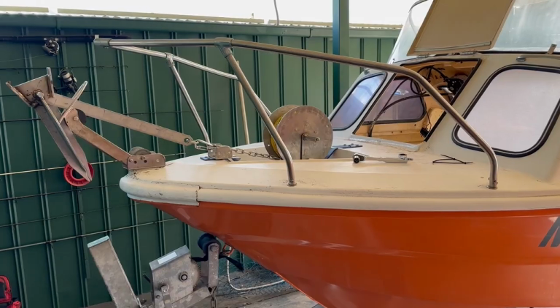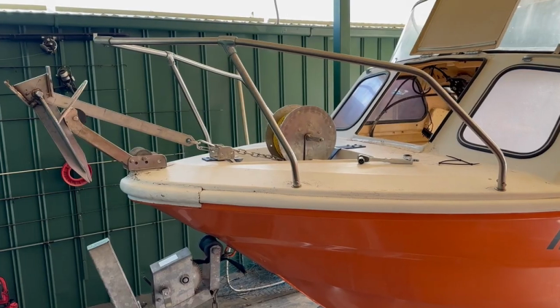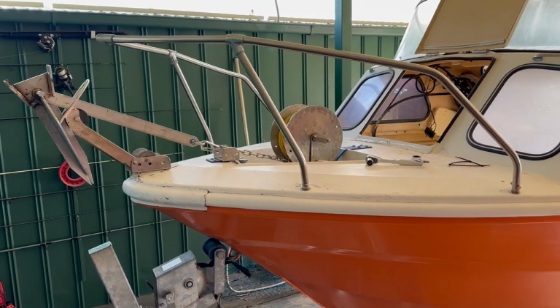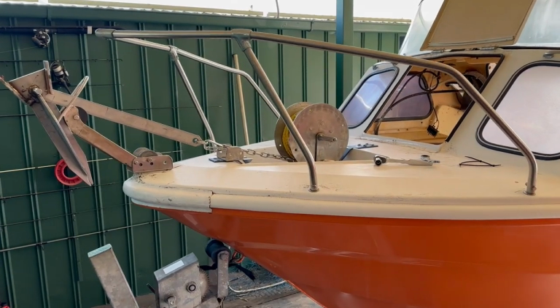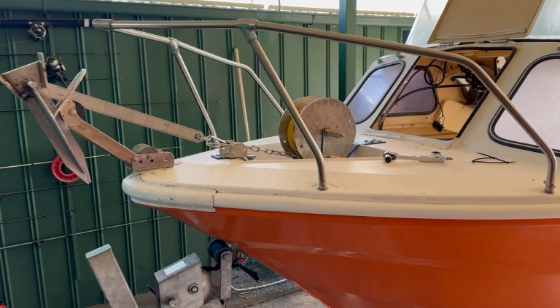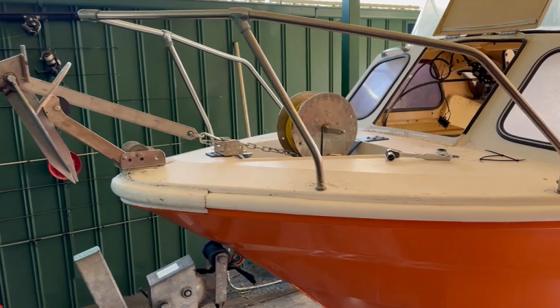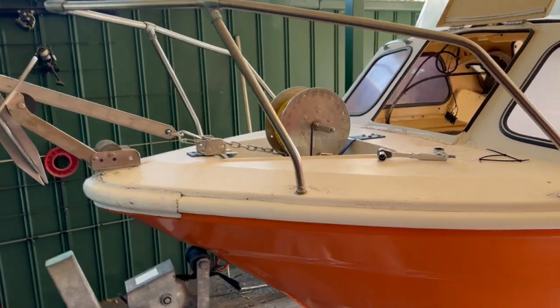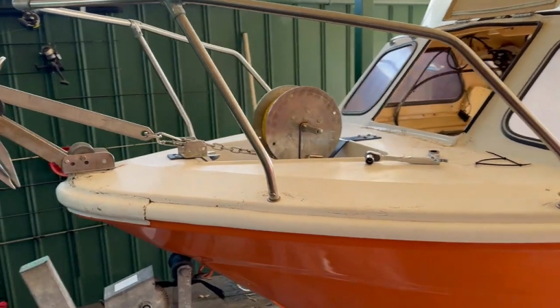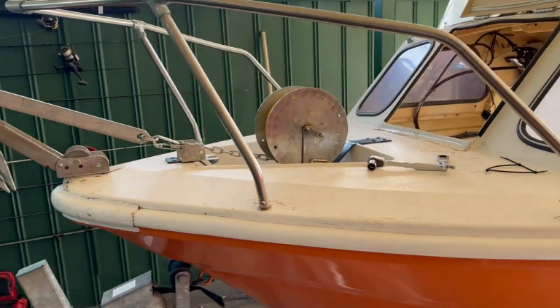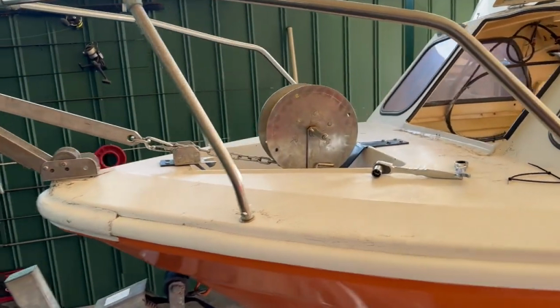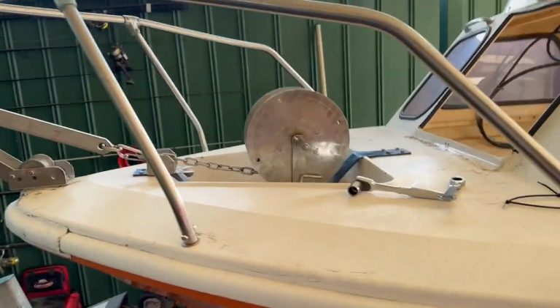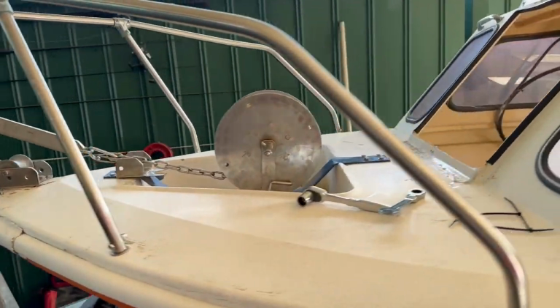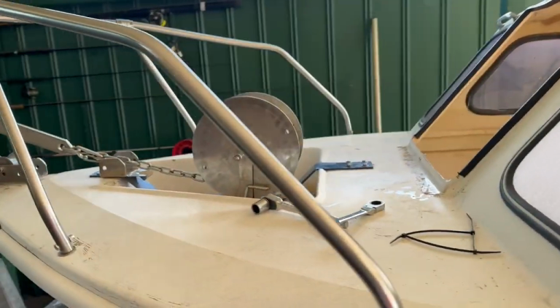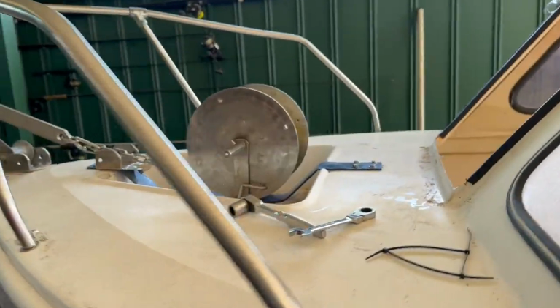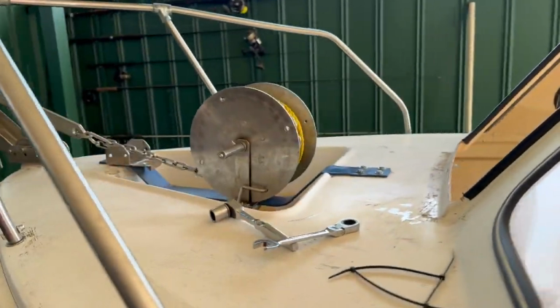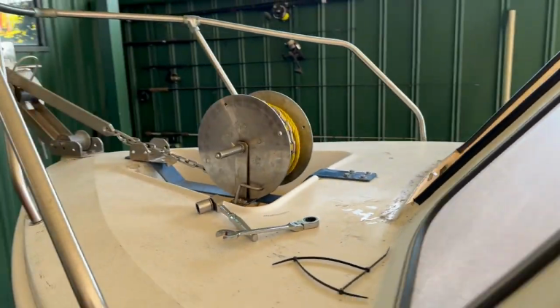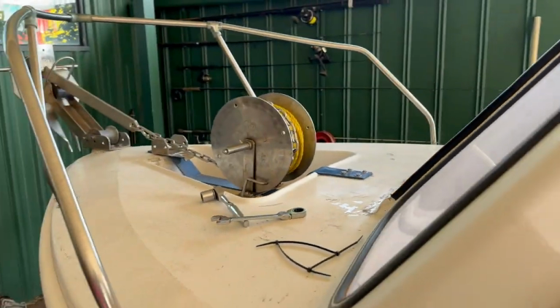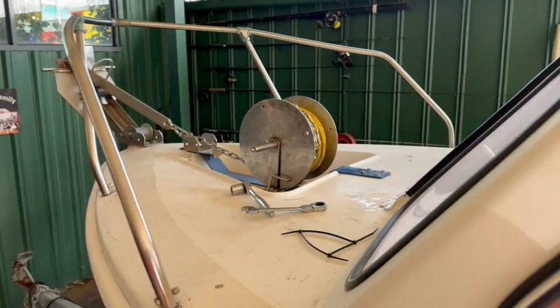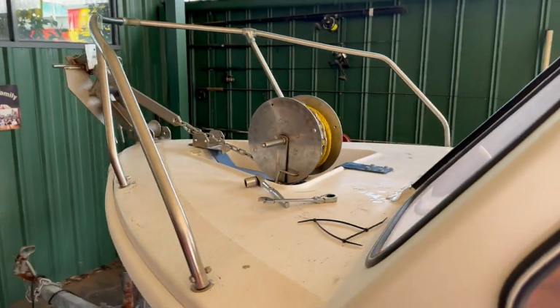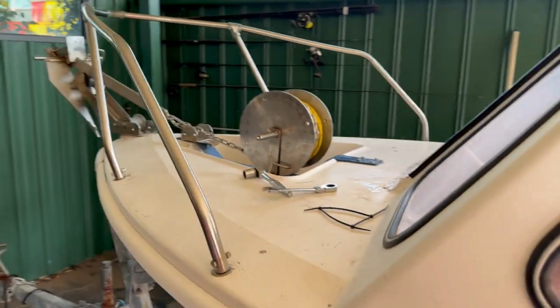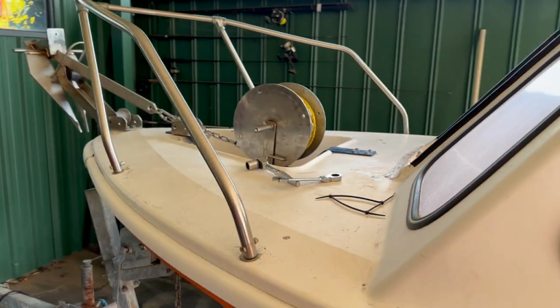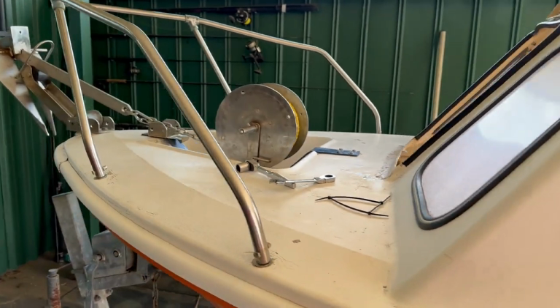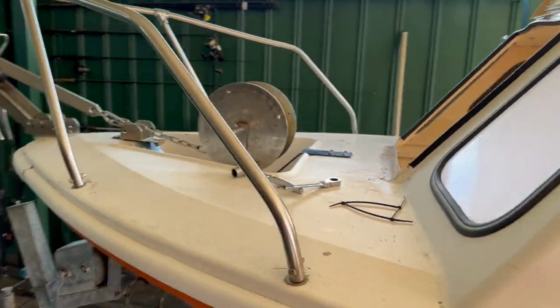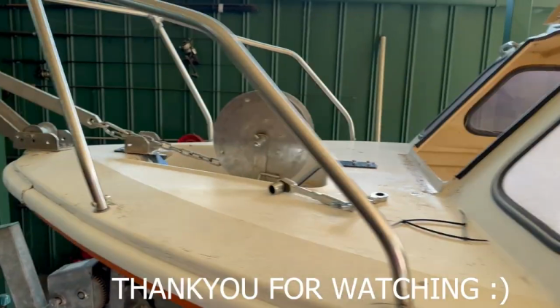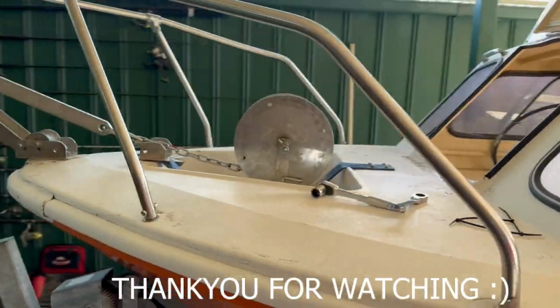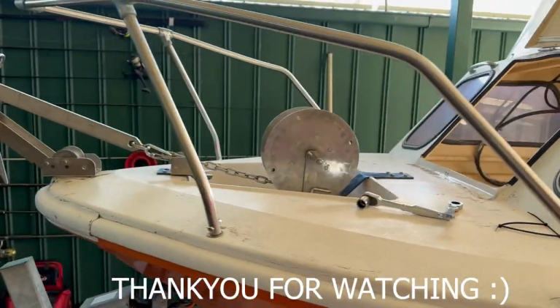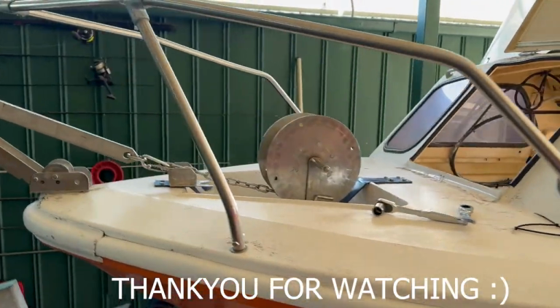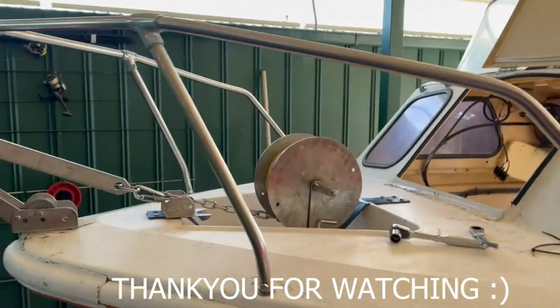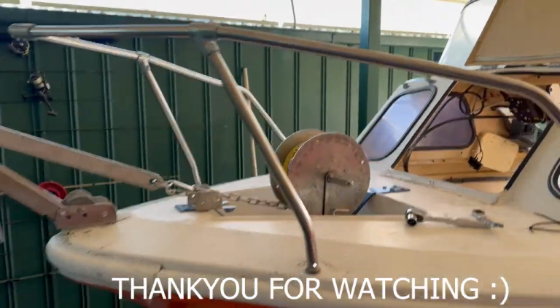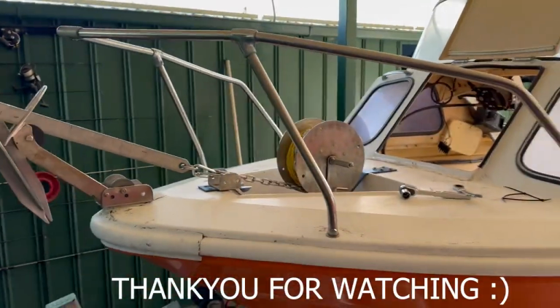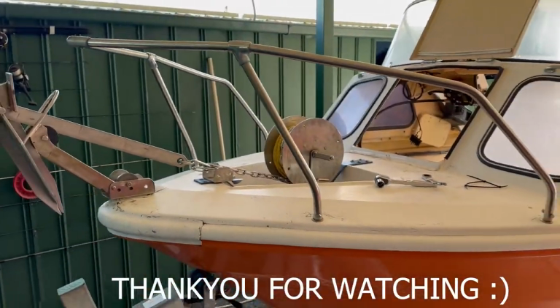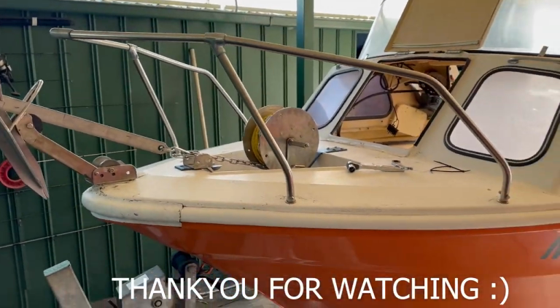Just like that, the project is complete — ready to rock and roll. Pretty solid. I've tested it out a few times so it should be good. I can get it out on the water now.